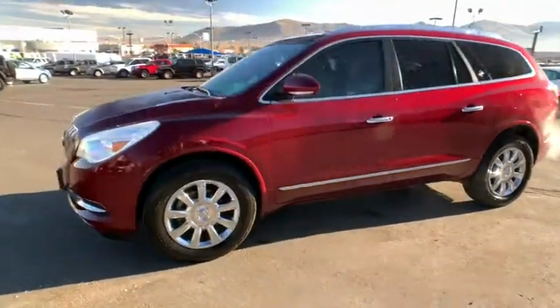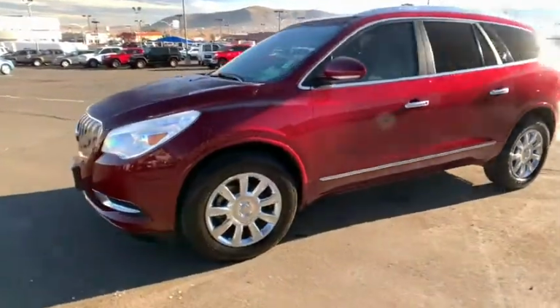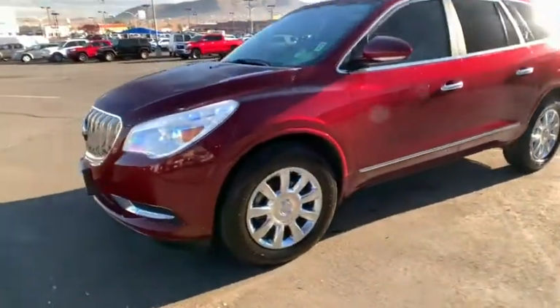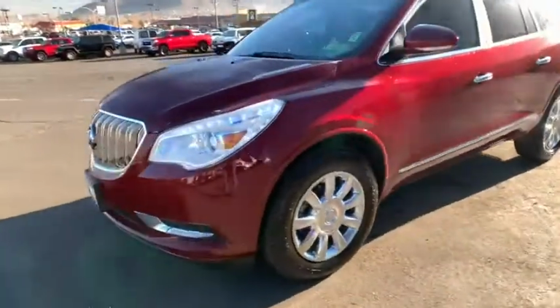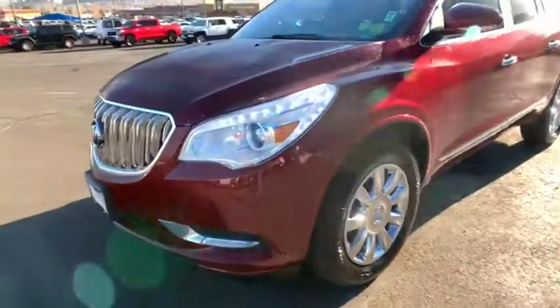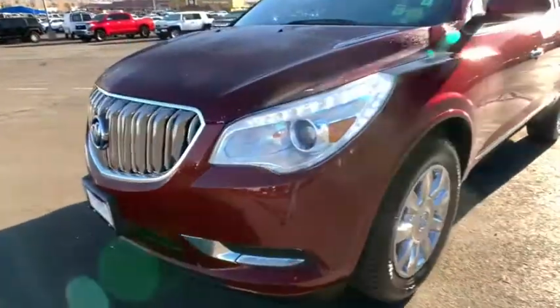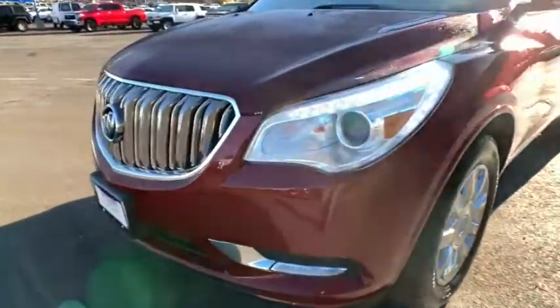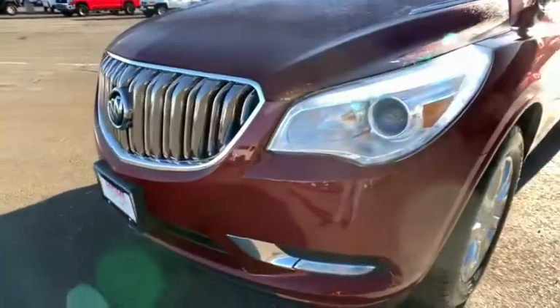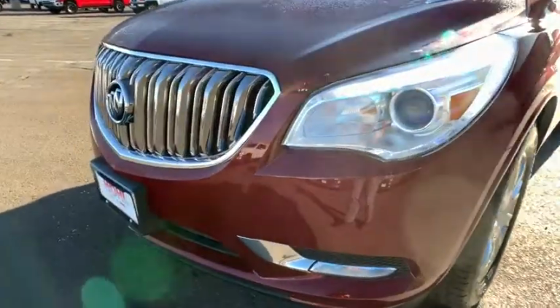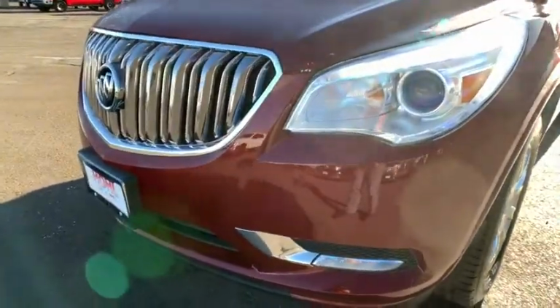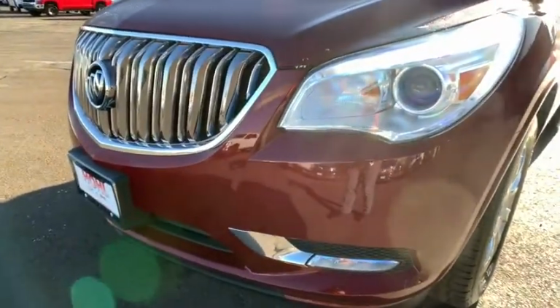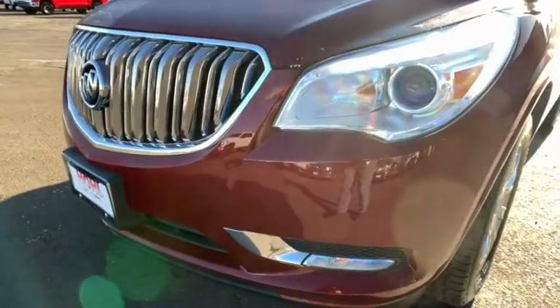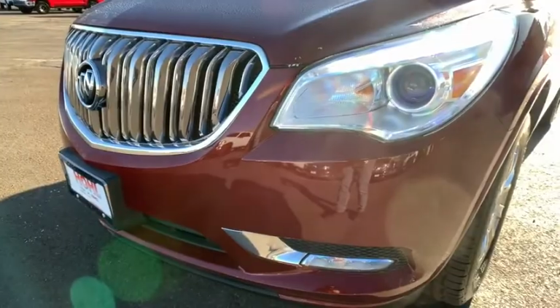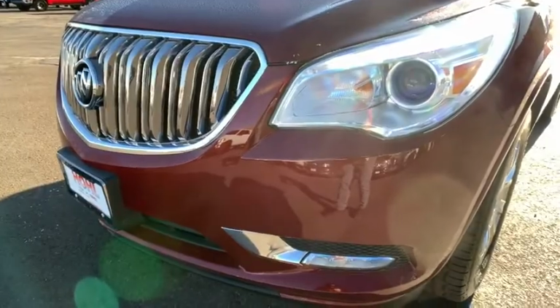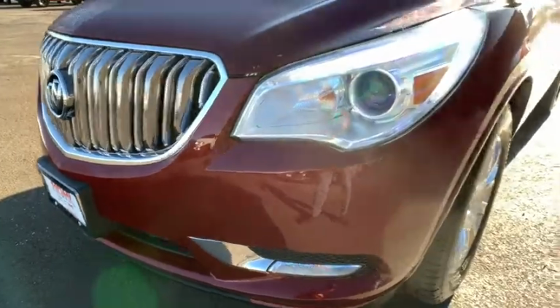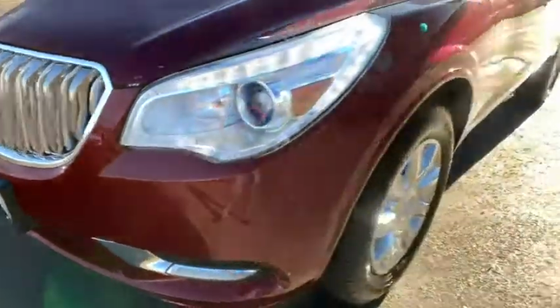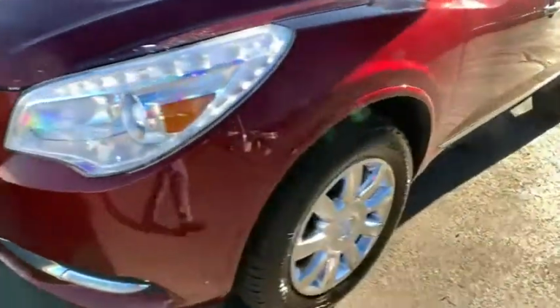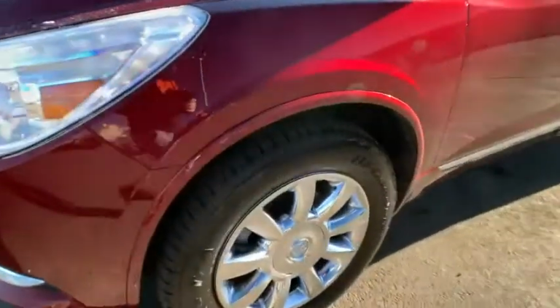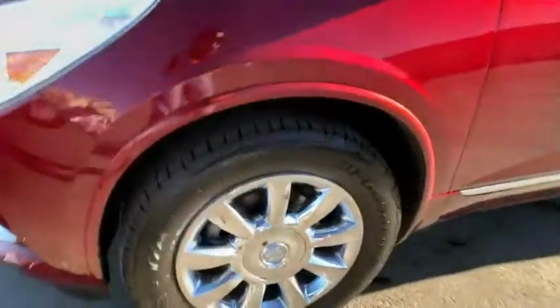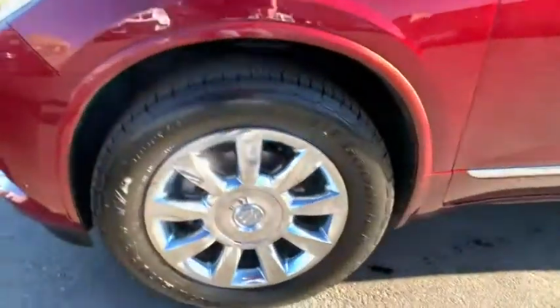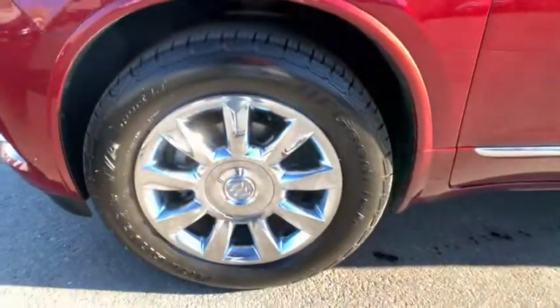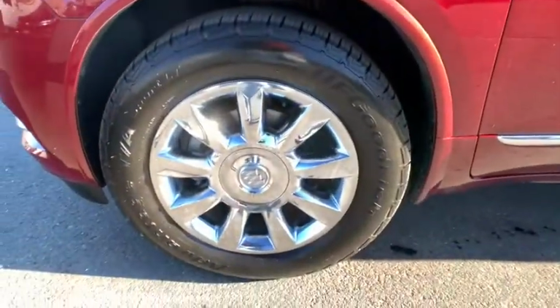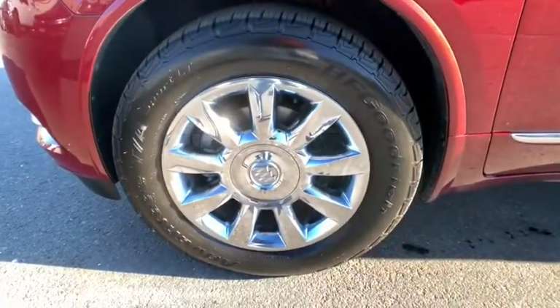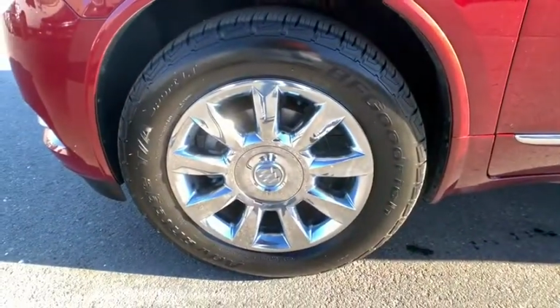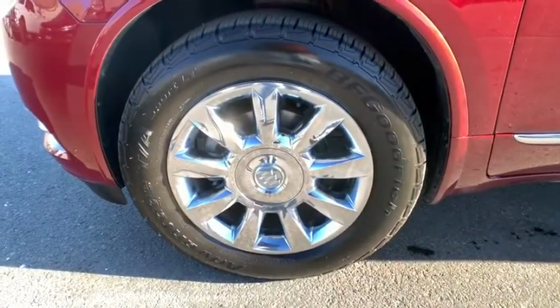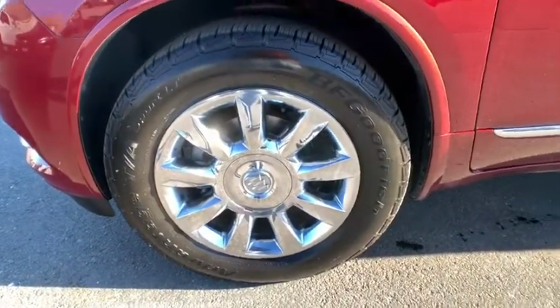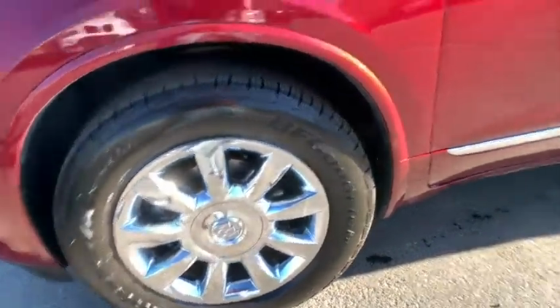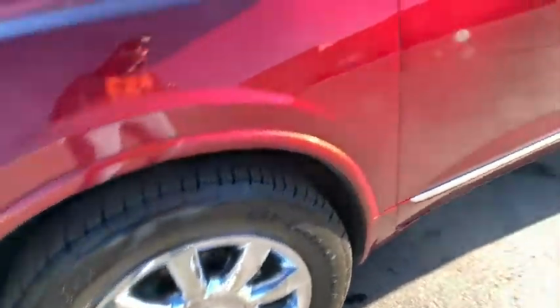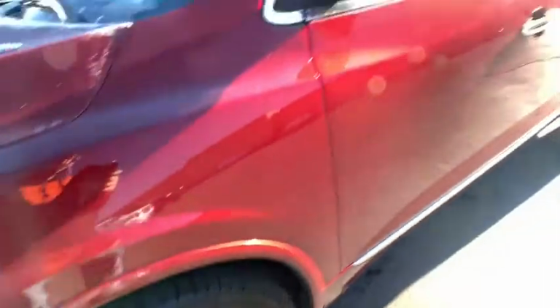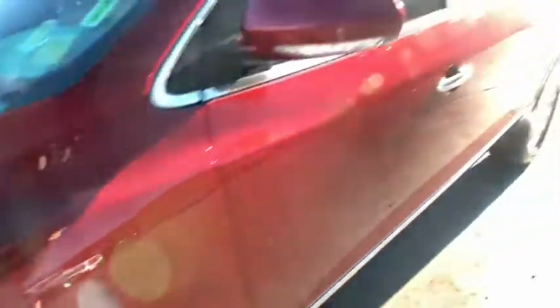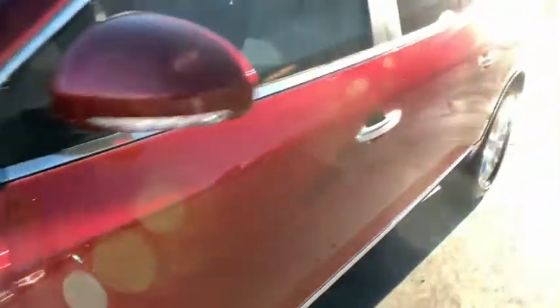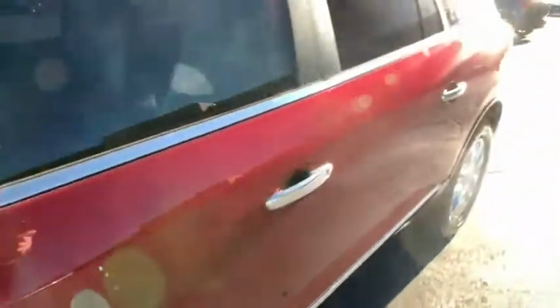Four-wheel disc brakes, universal garage door opener, center armrest, rear window defroster, security system, trip computer, heated front seats, power windows, compass.